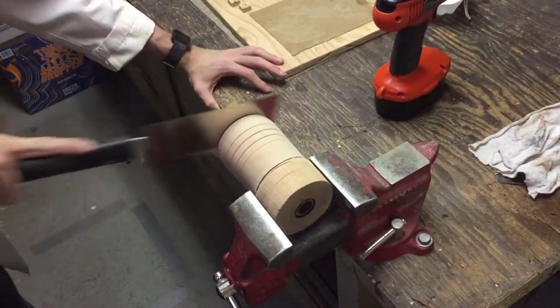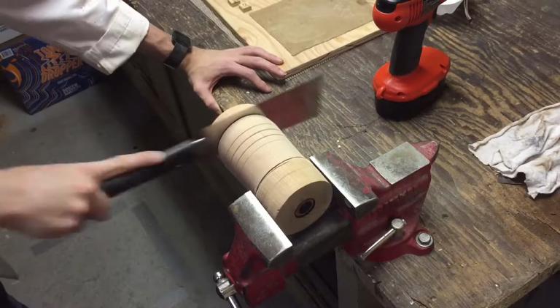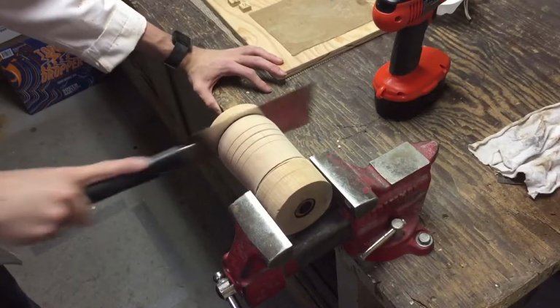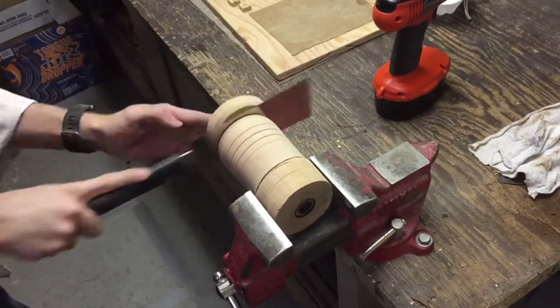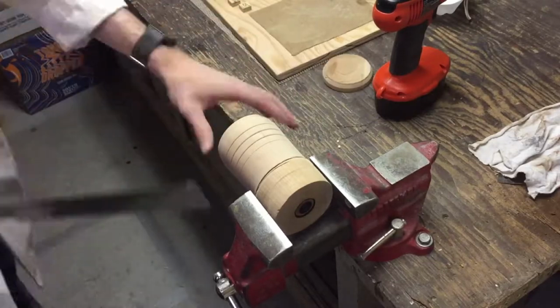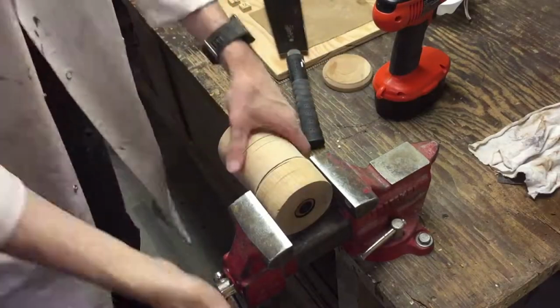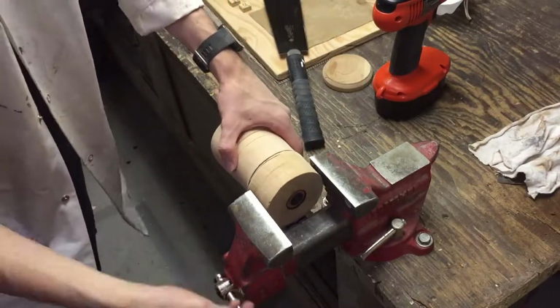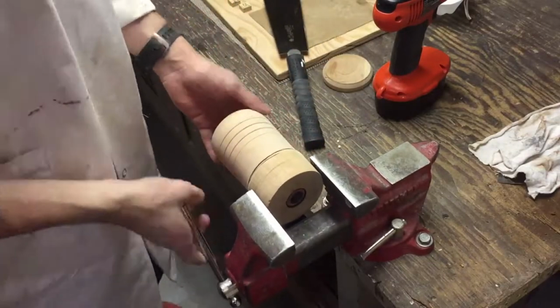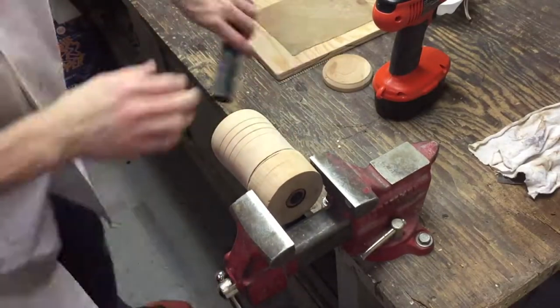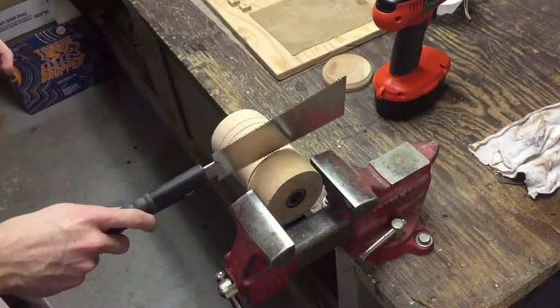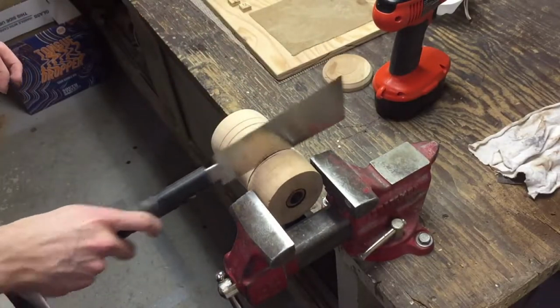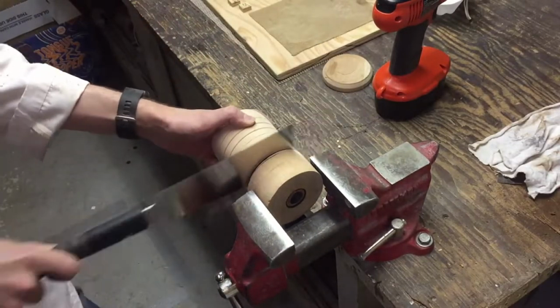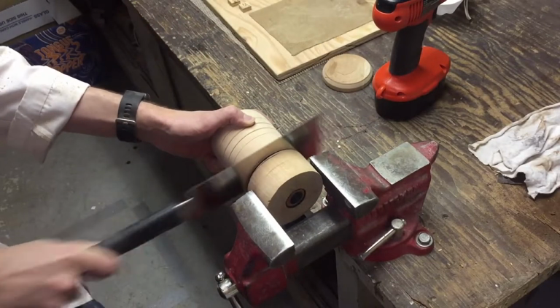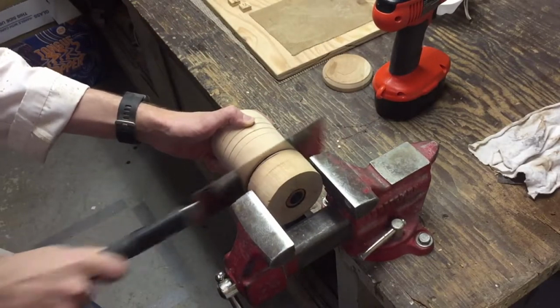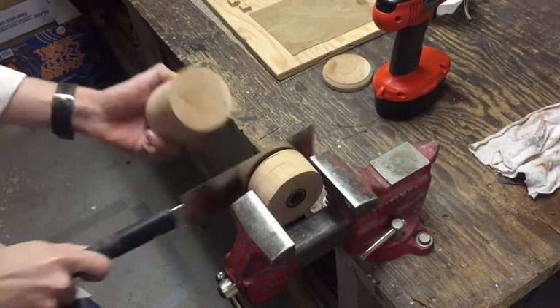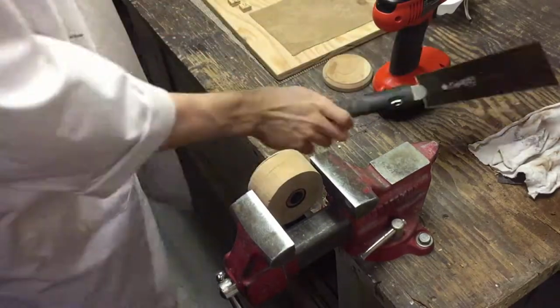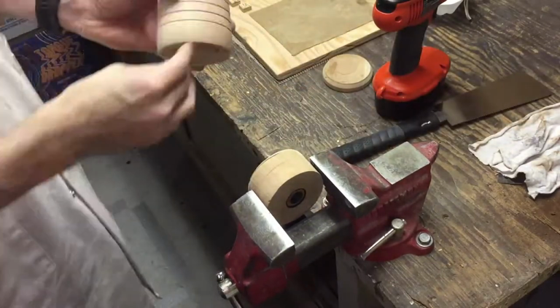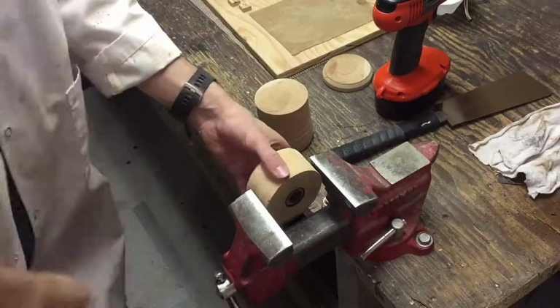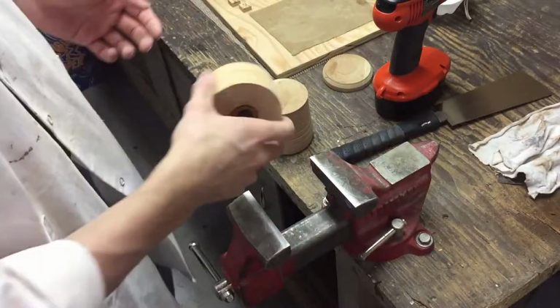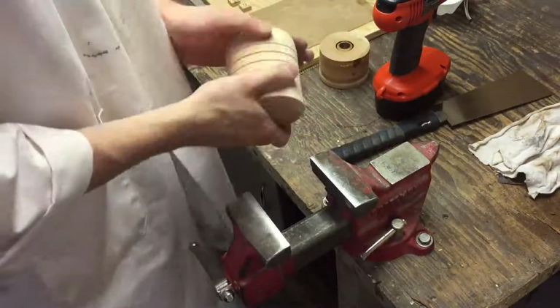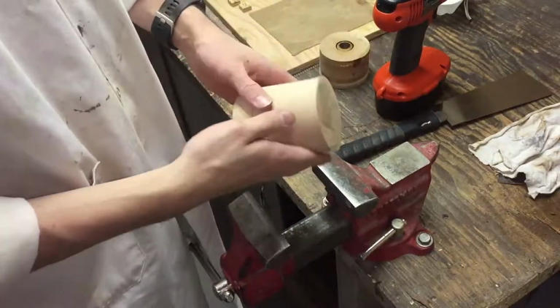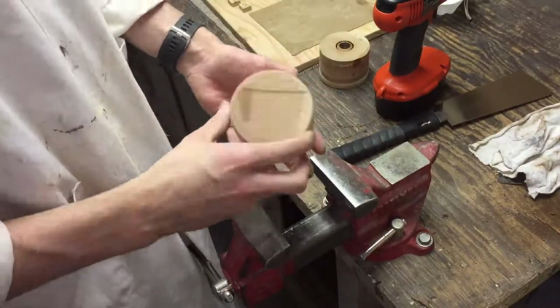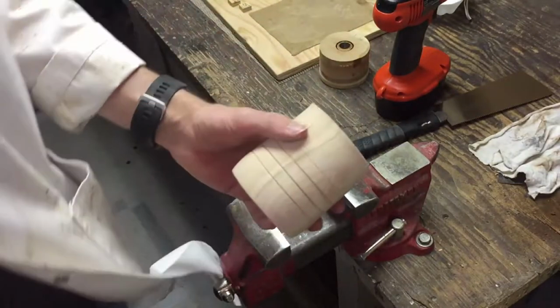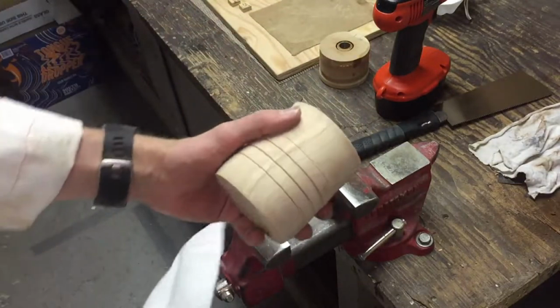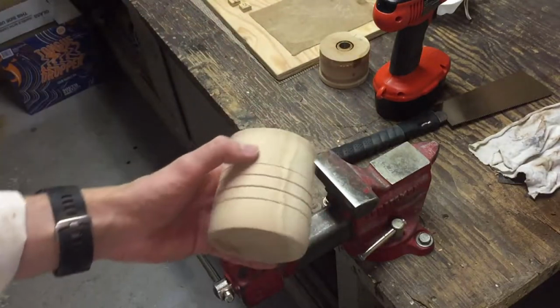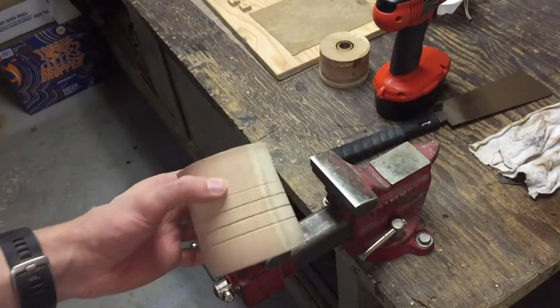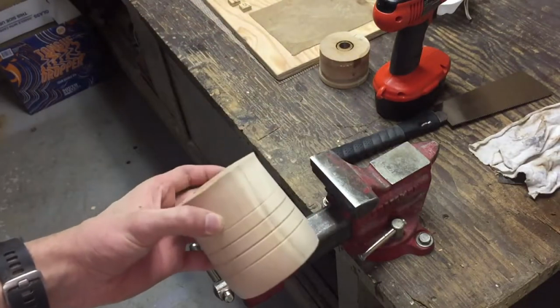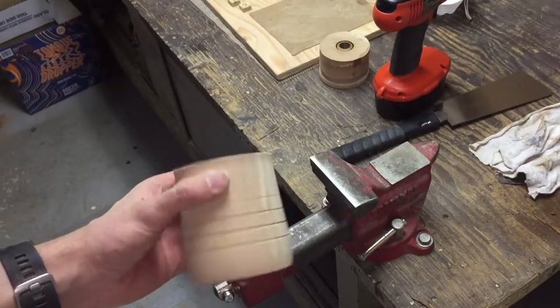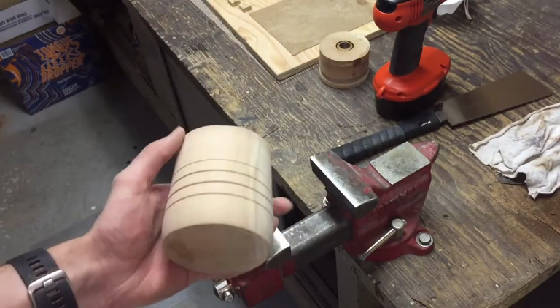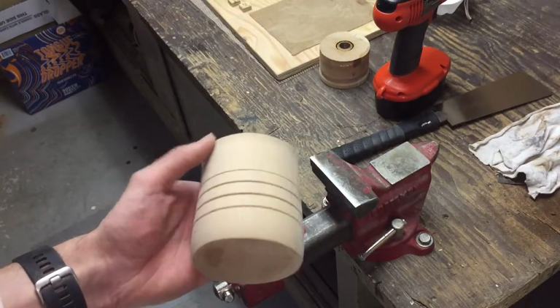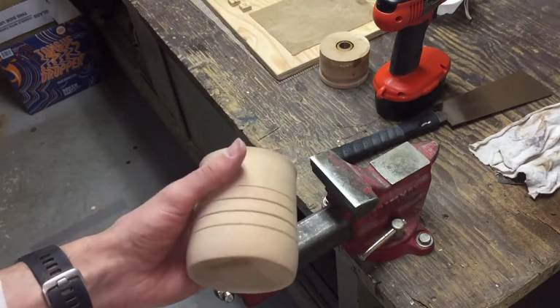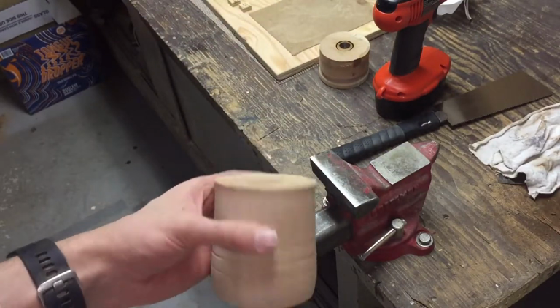Then I went off my lathe, cut the excess material, kept the cup shape, and cleaned off the edges using my belt sander.